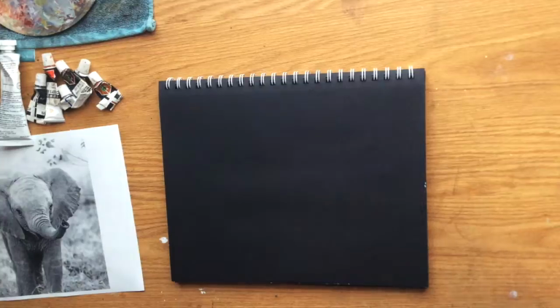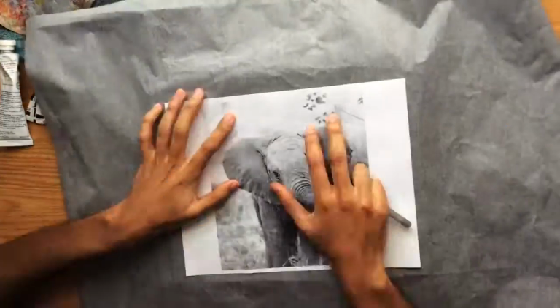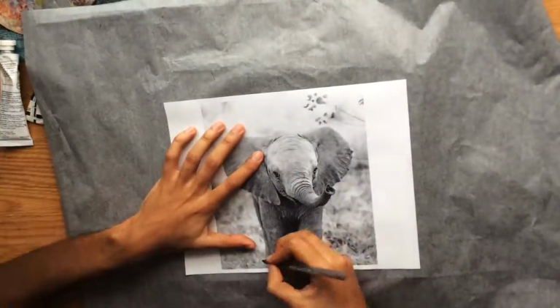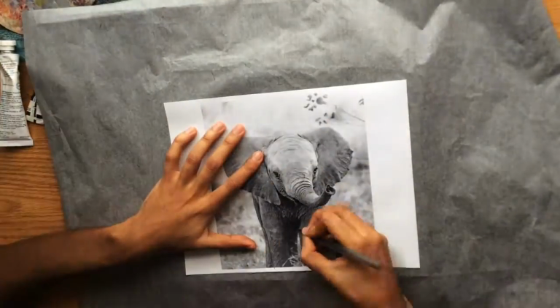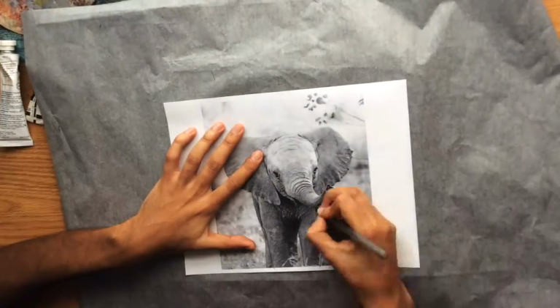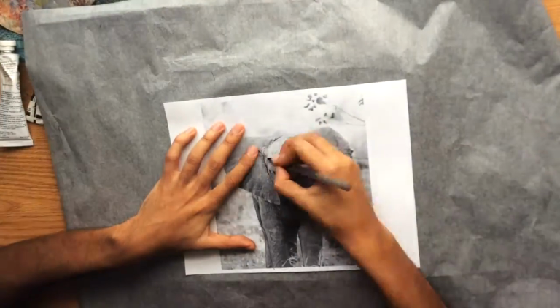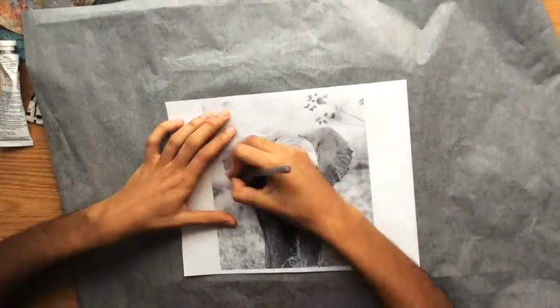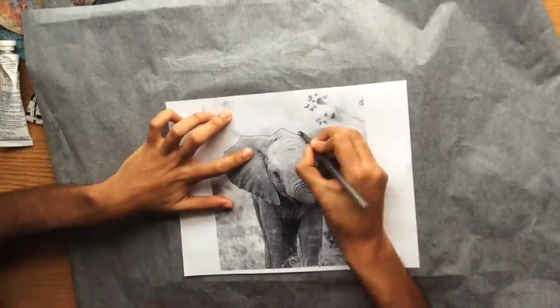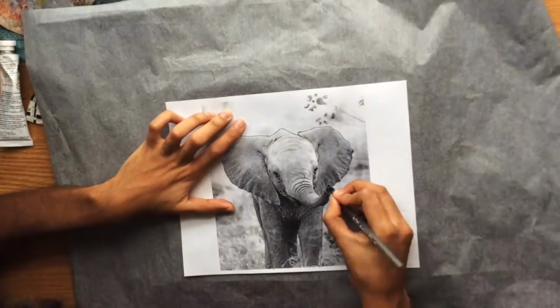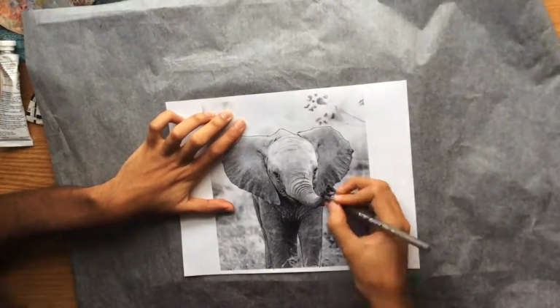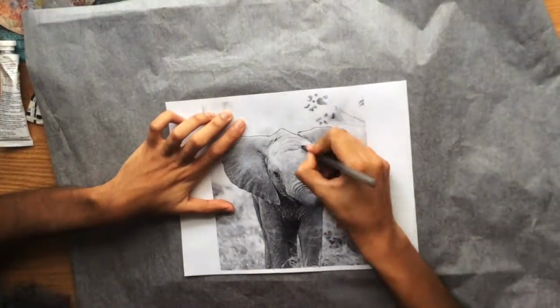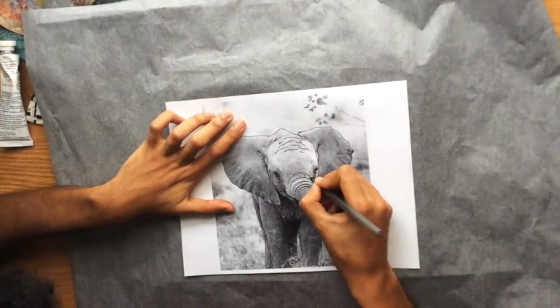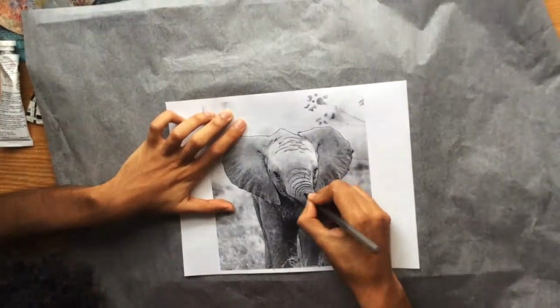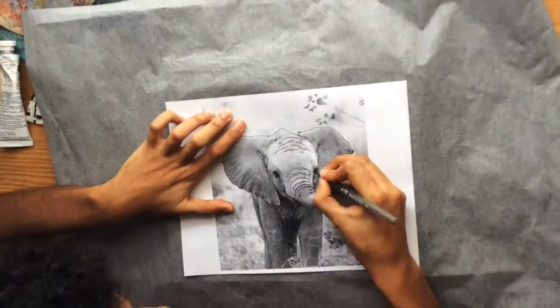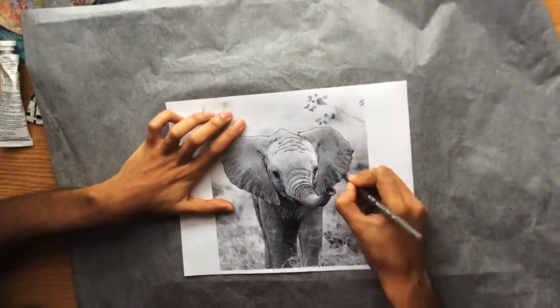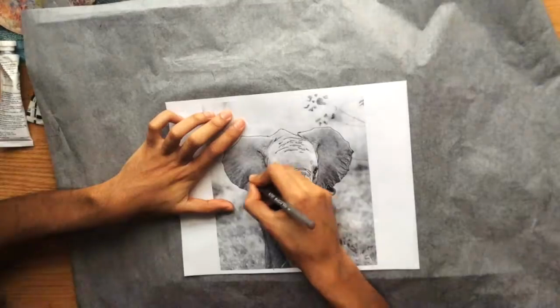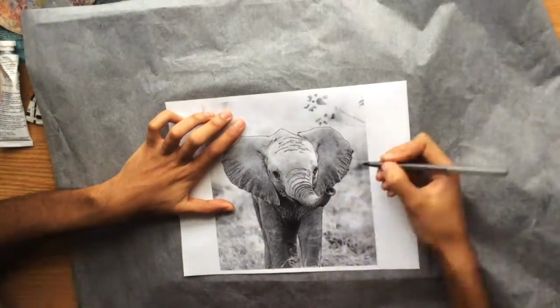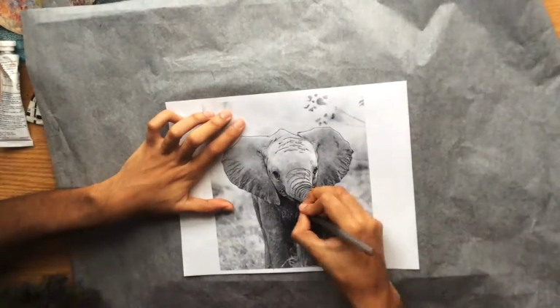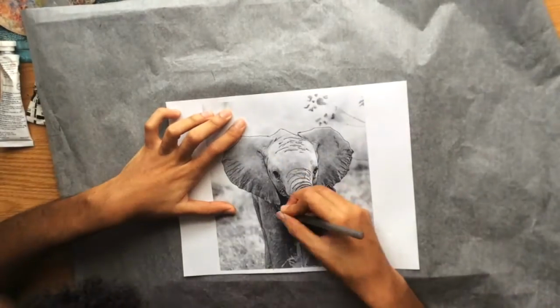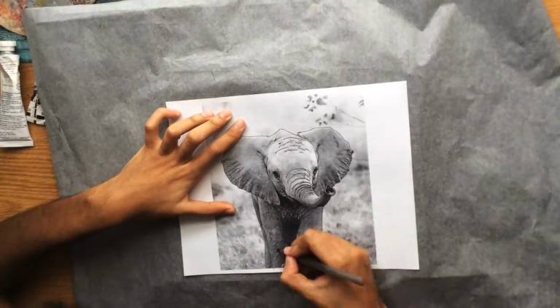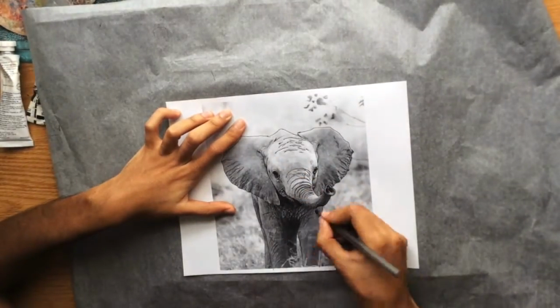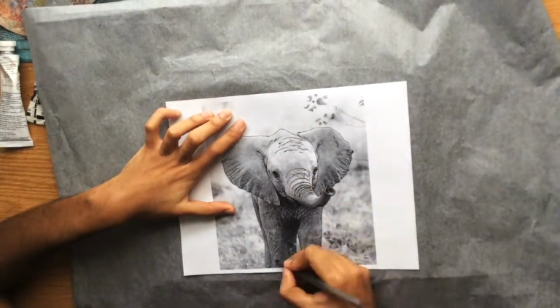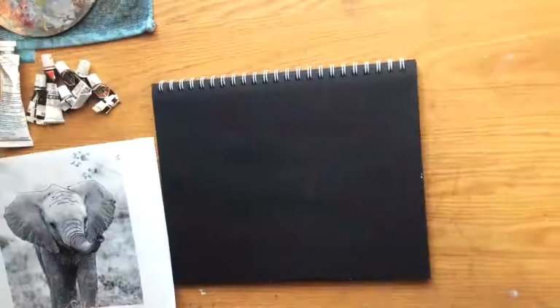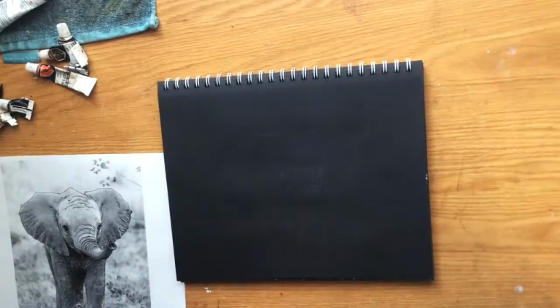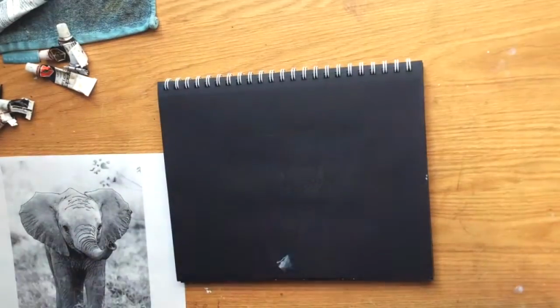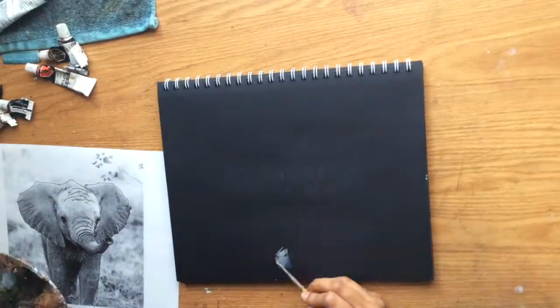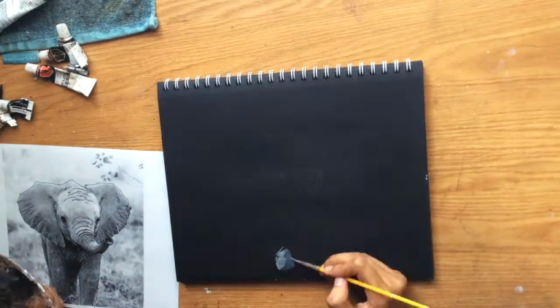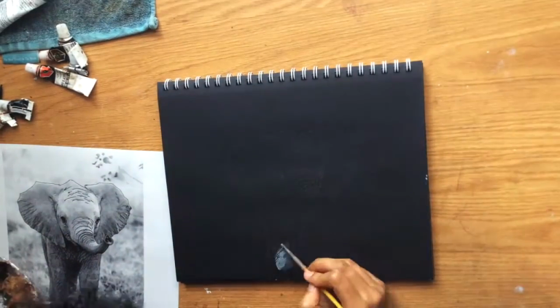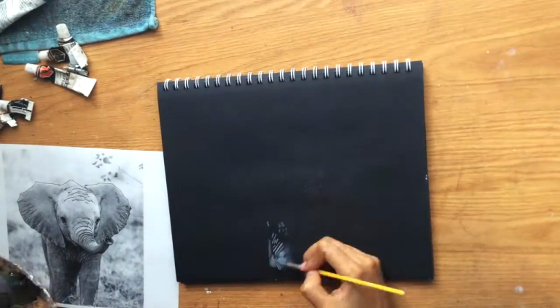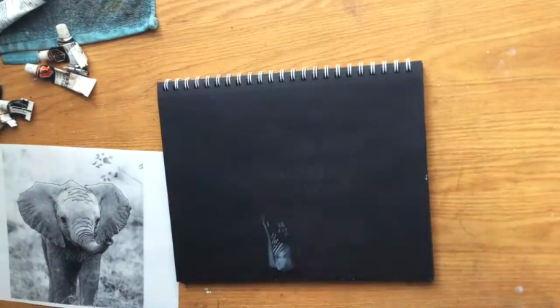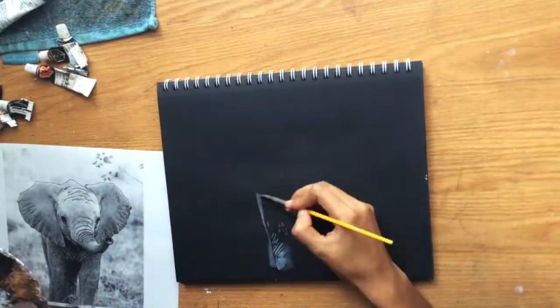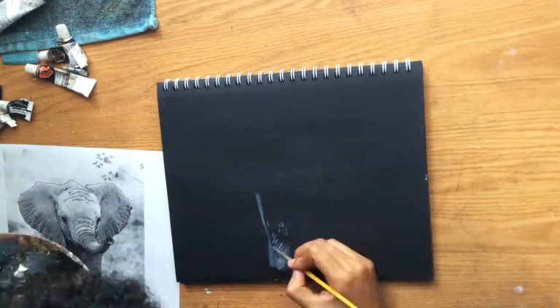Hey guys, welcome back to the channel! I hope everyone is doing awesome, or having a great day at least. Today I'm going to be doing a baby elephant painting using acrylic colors.